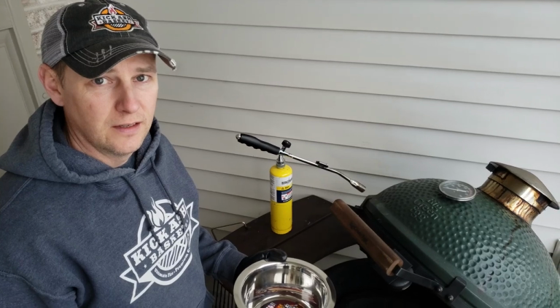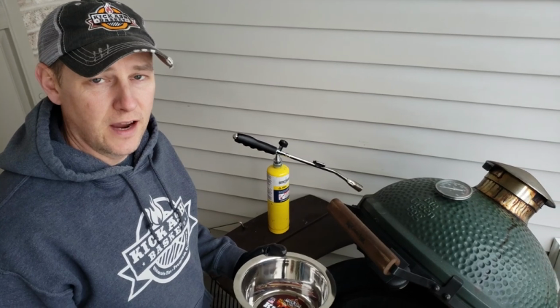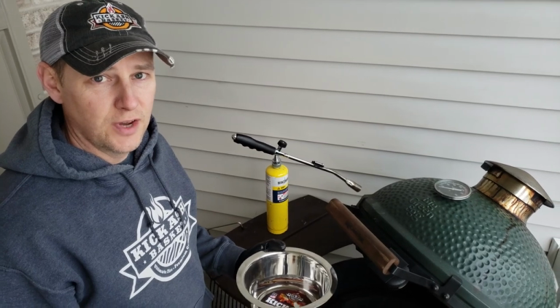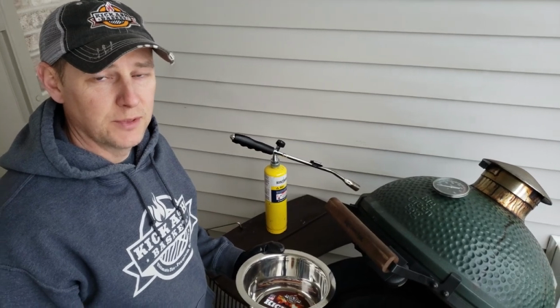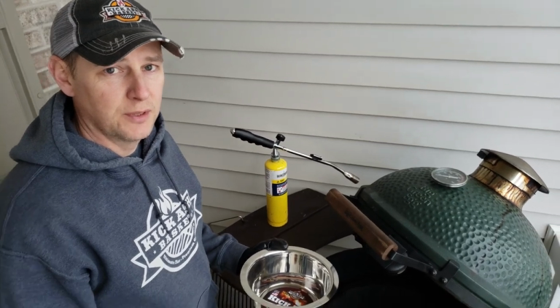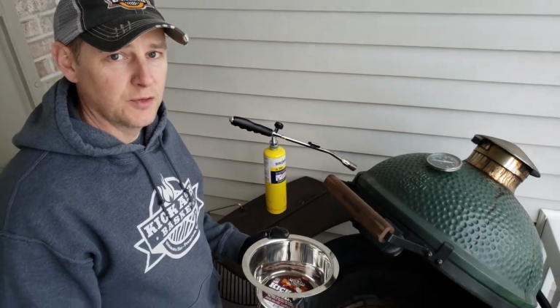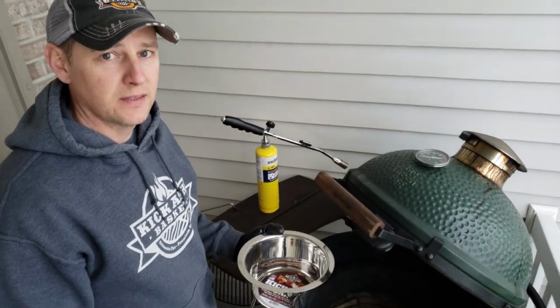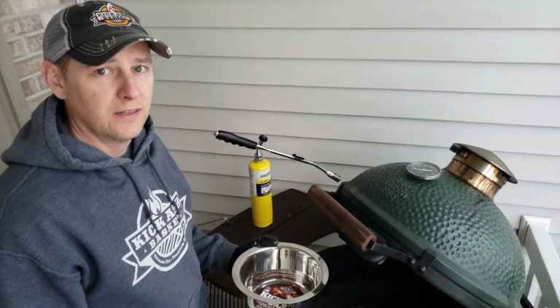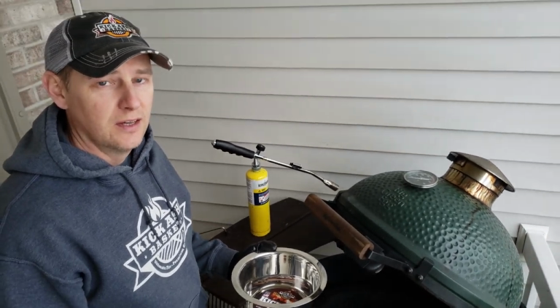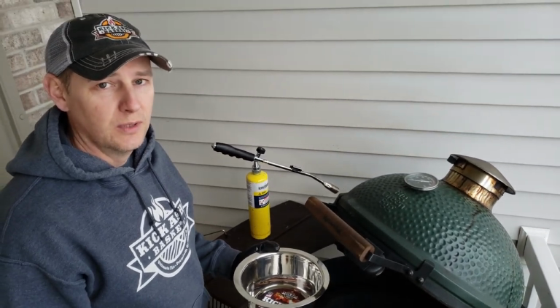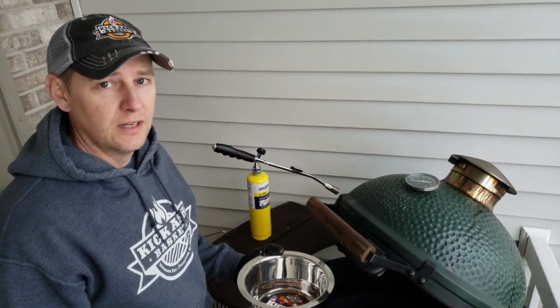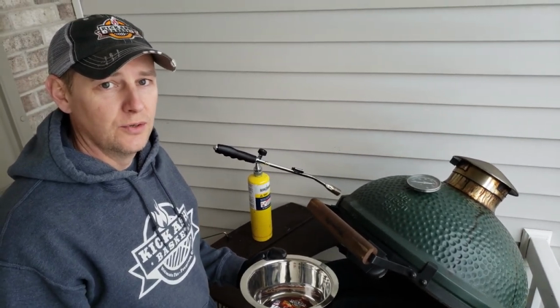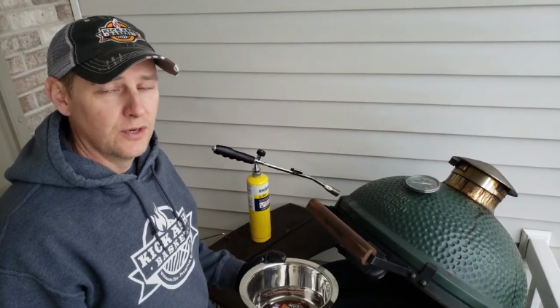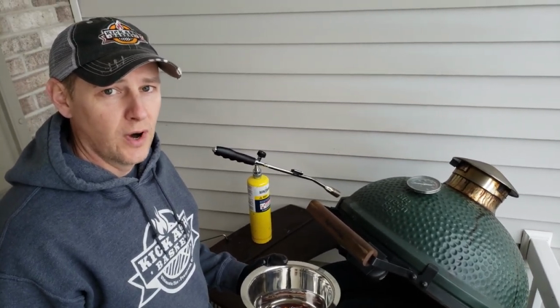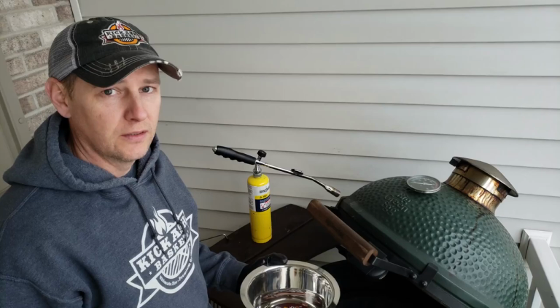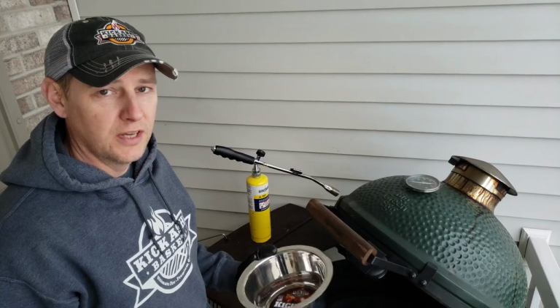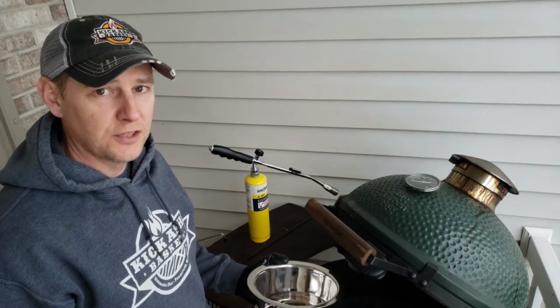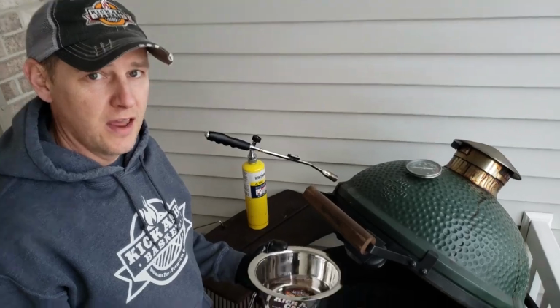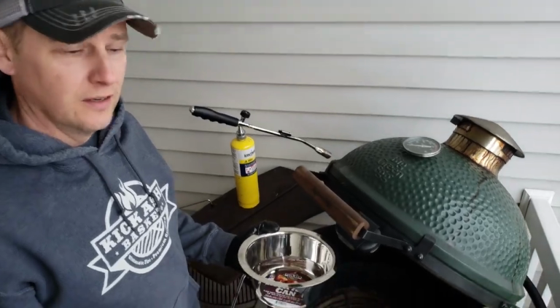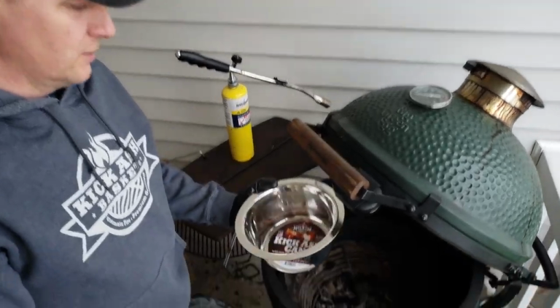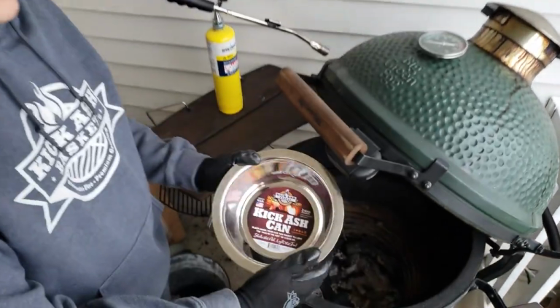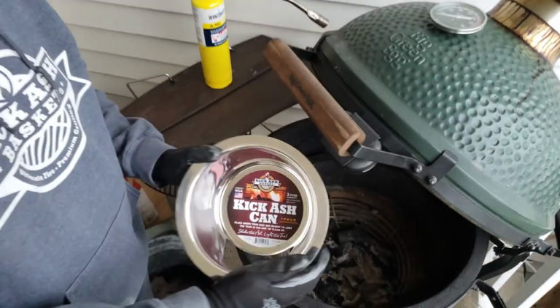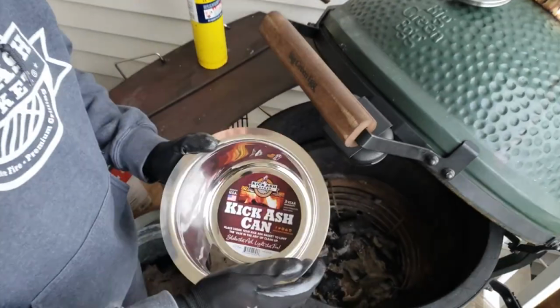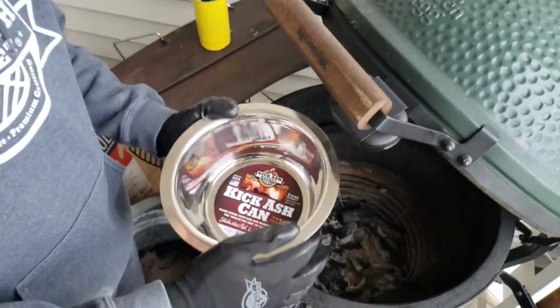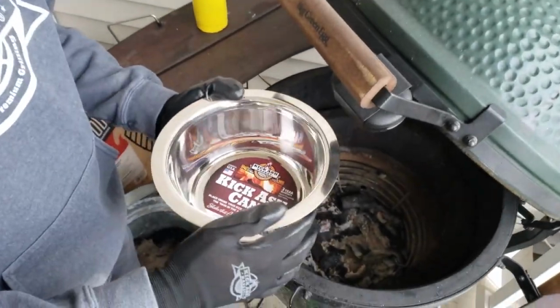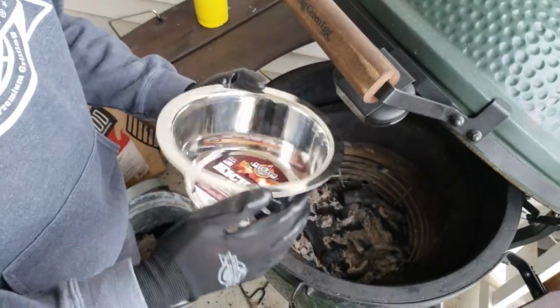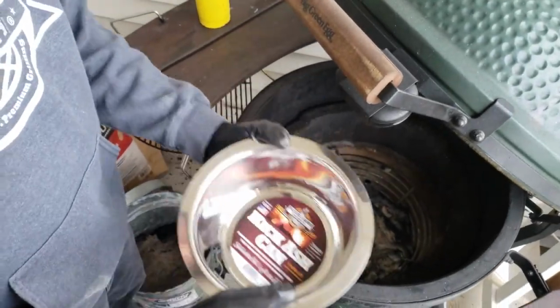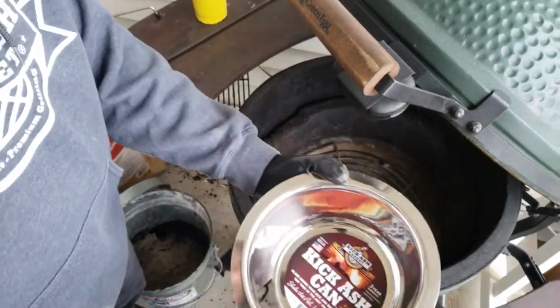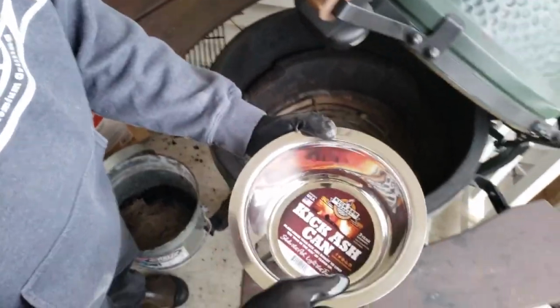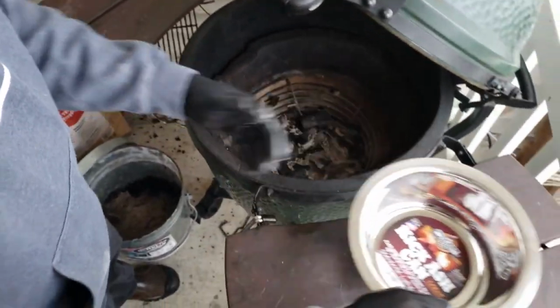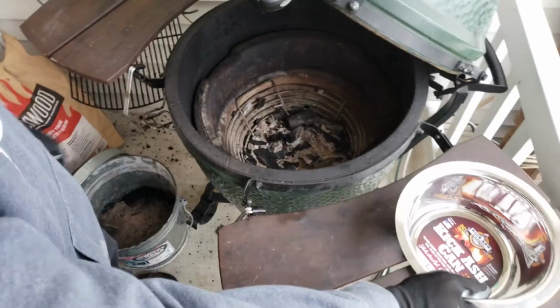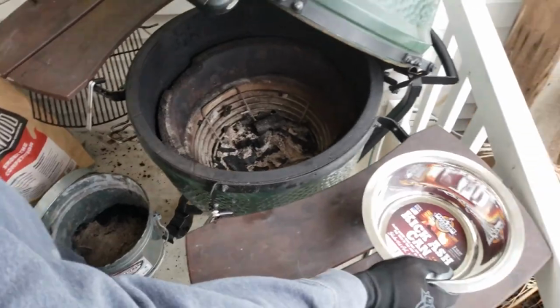Hey guys, Chad Ramza here with Kick Ash Basket. We'd like to introduce our new product, the Kick Ash Can. Check out this shiny thing. Set that aside.